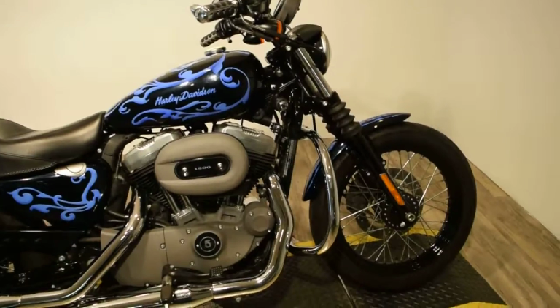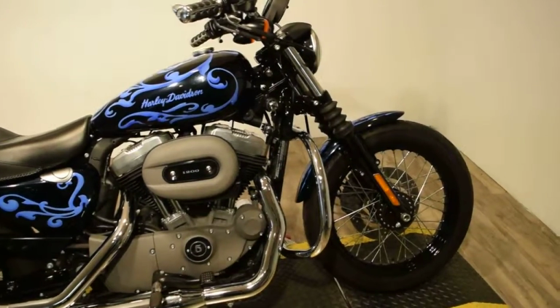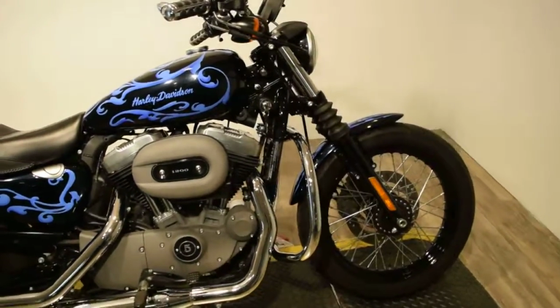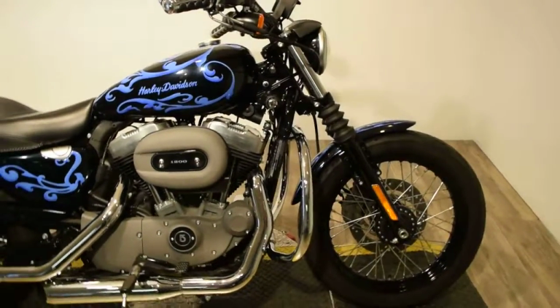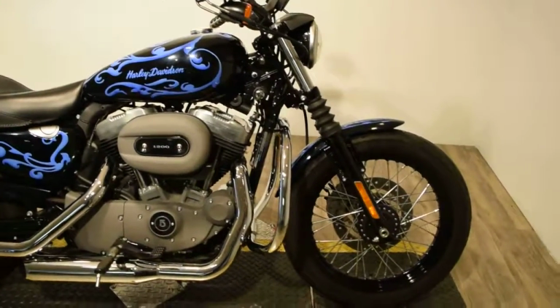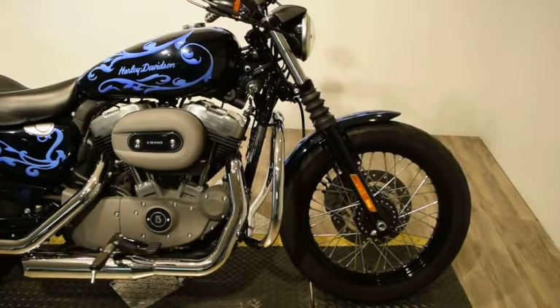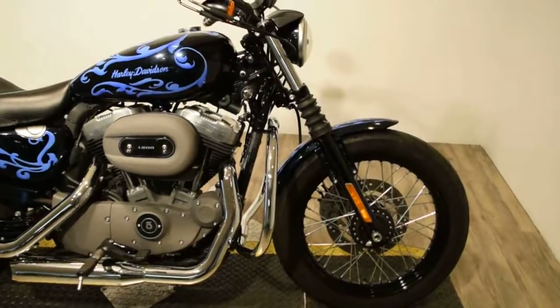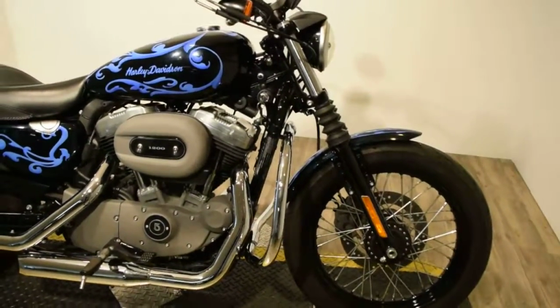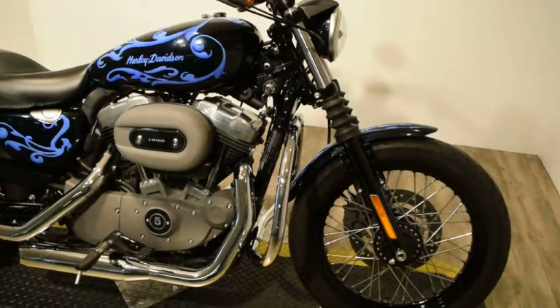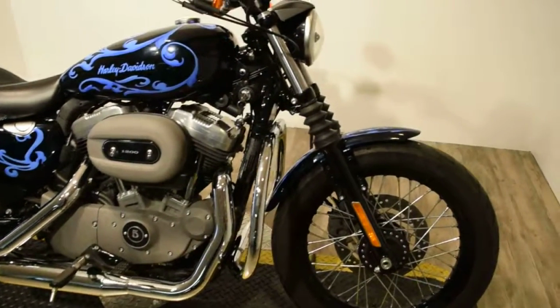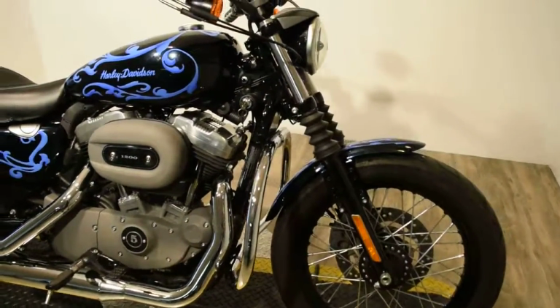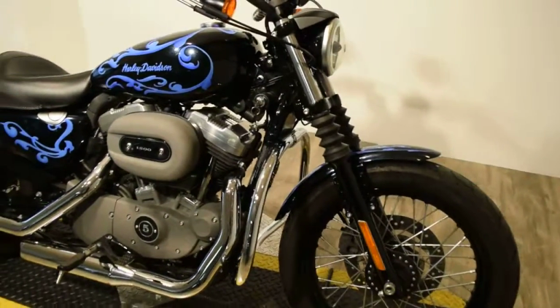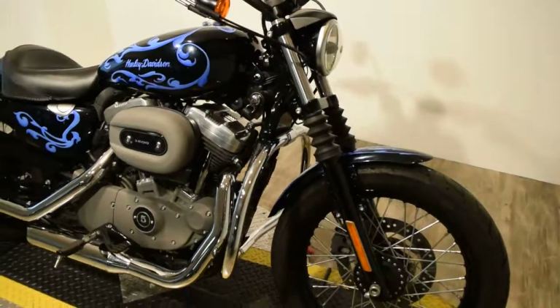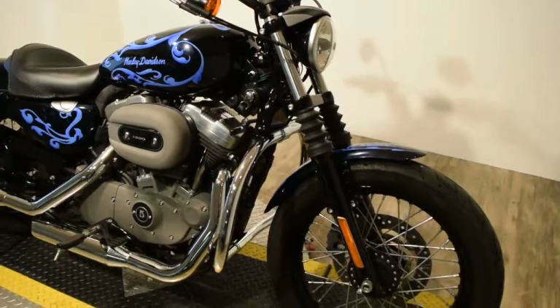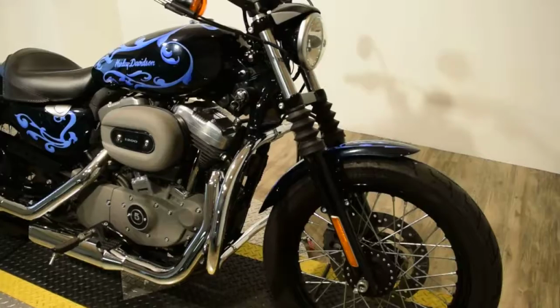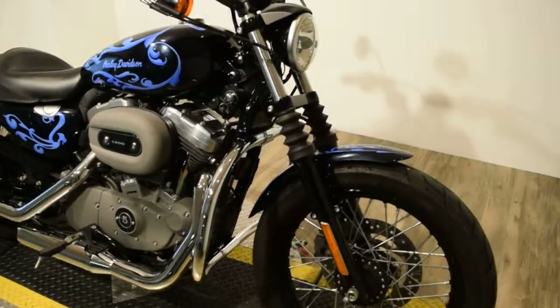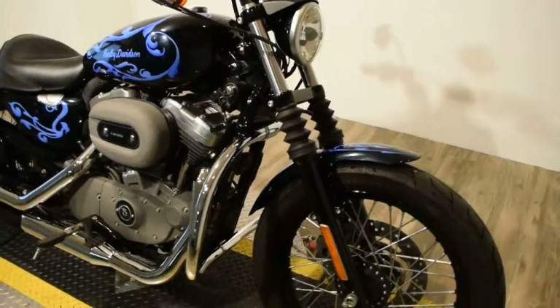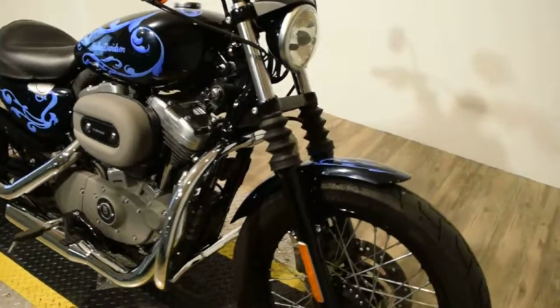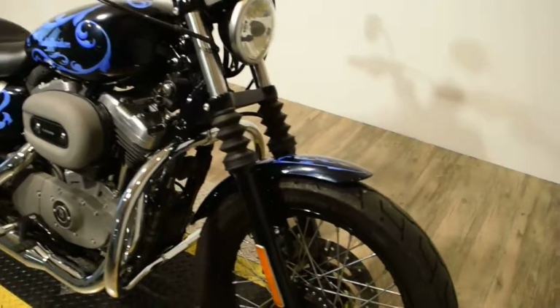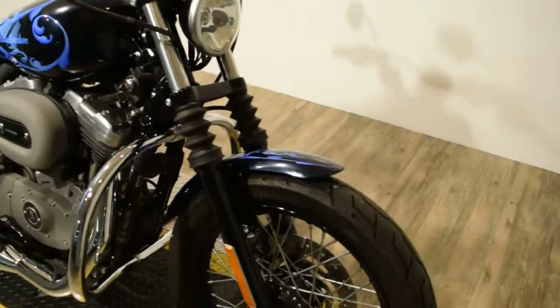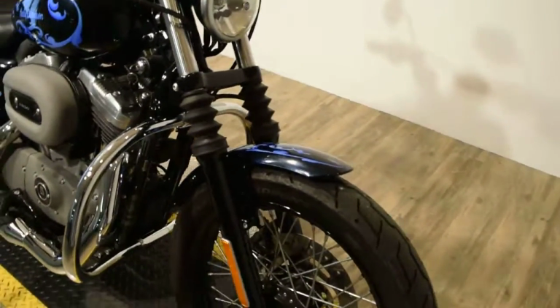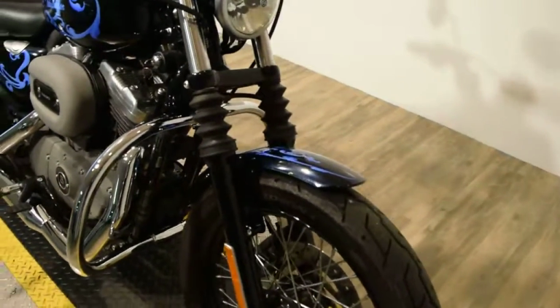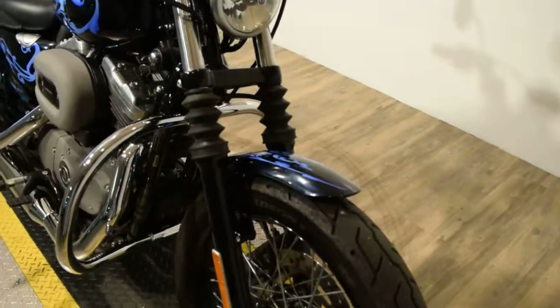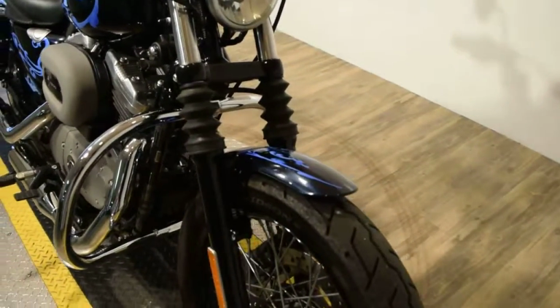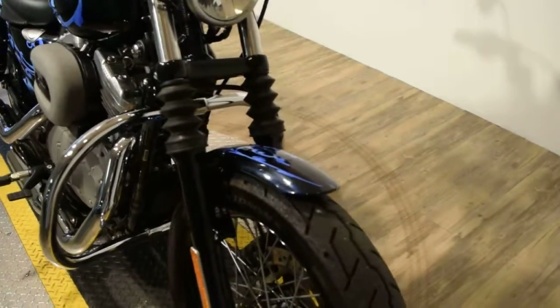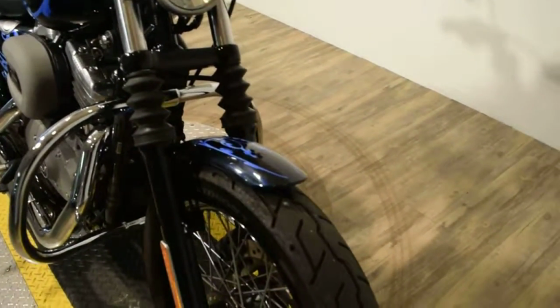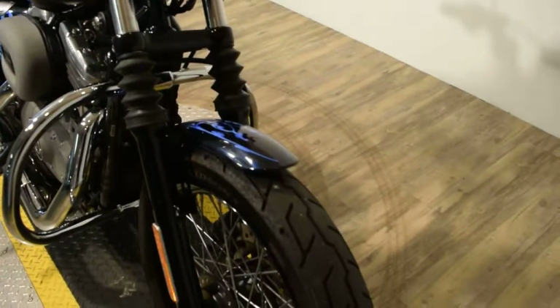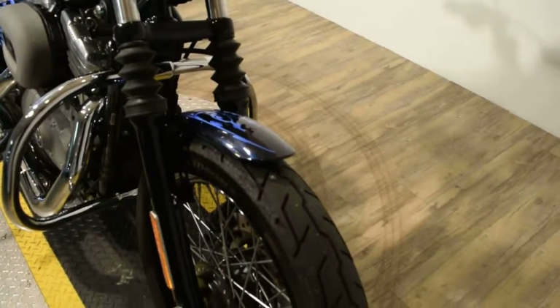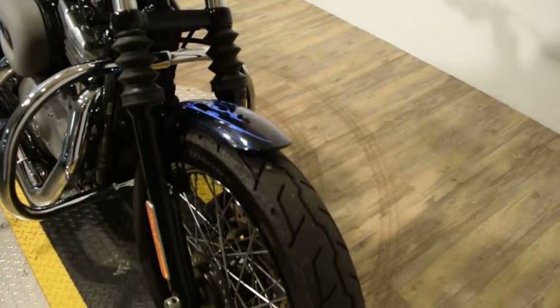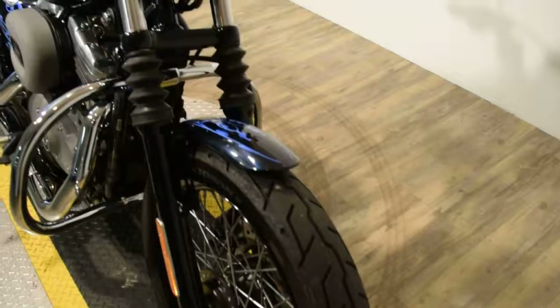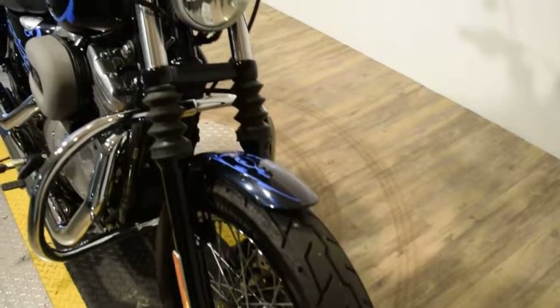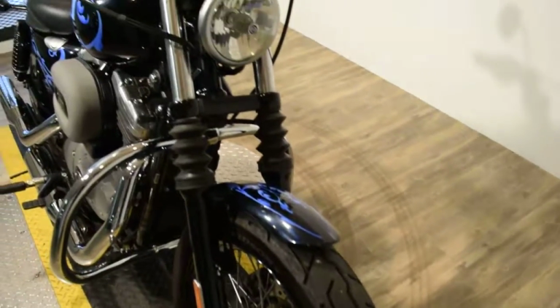You can see 20 more pictures of this bike, get pricing information, fill out a credit app, and find out what your trade-in is worth, all at our website, MonsterPowerSport.com.